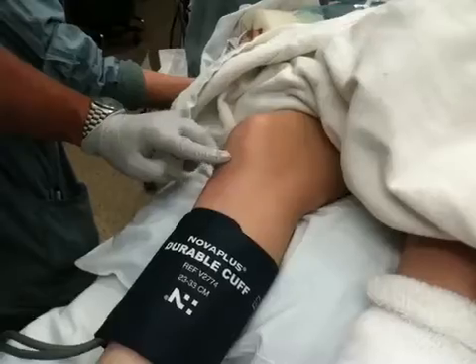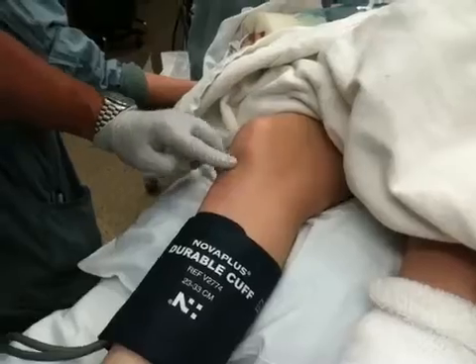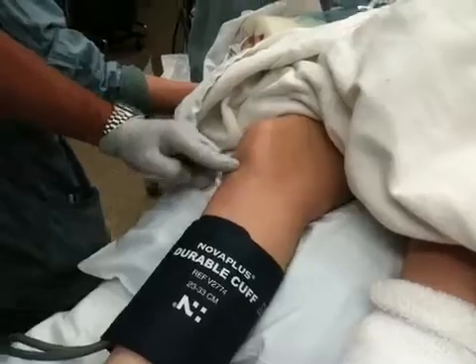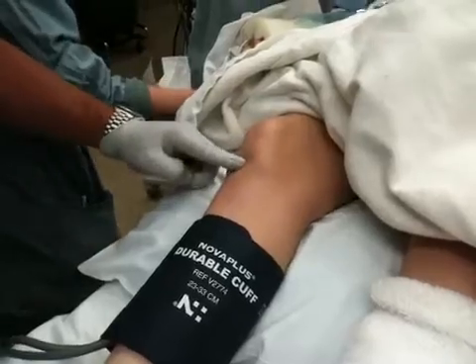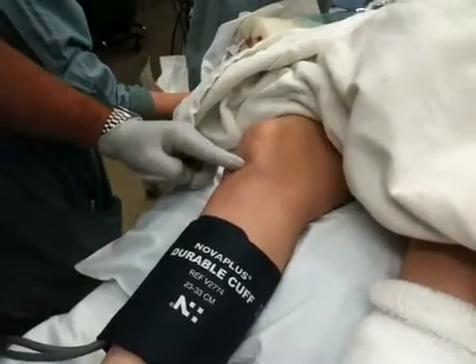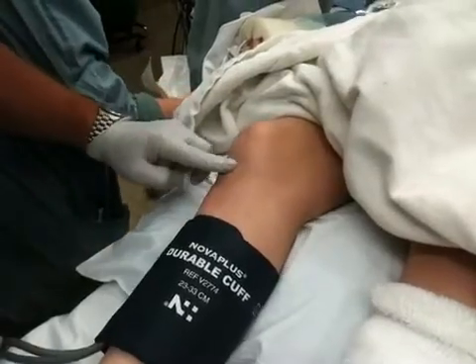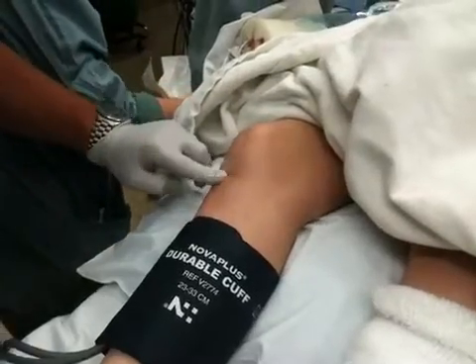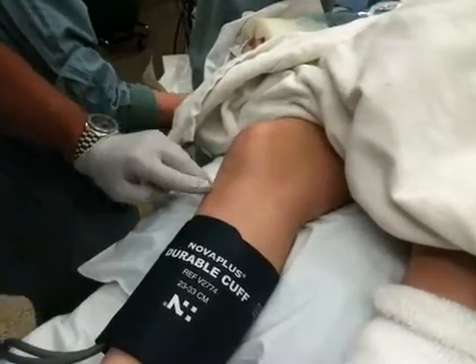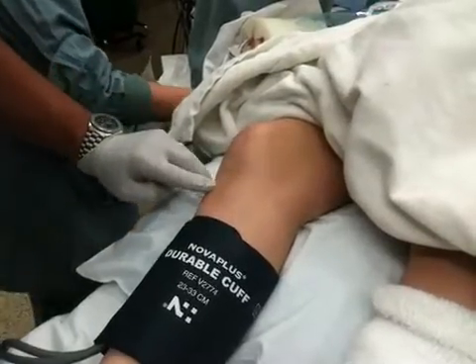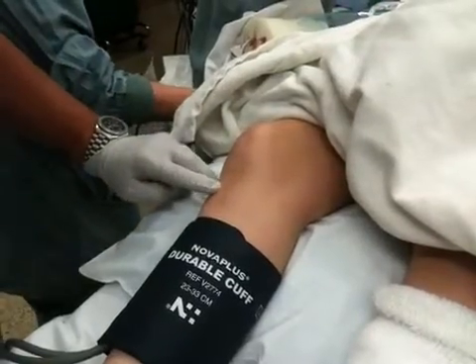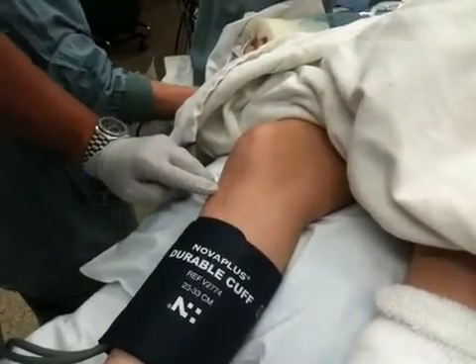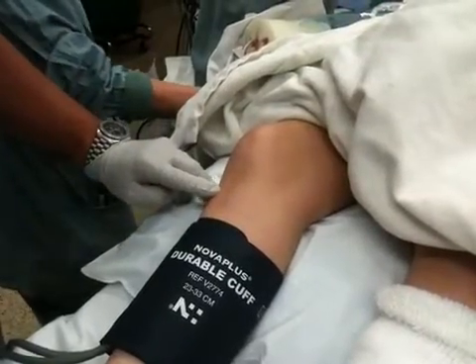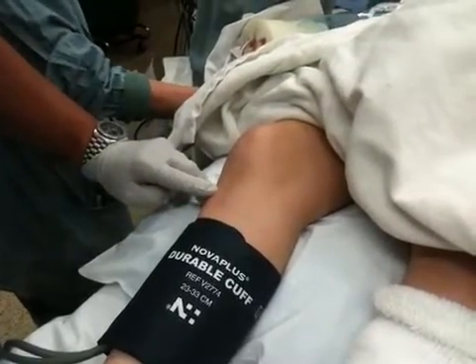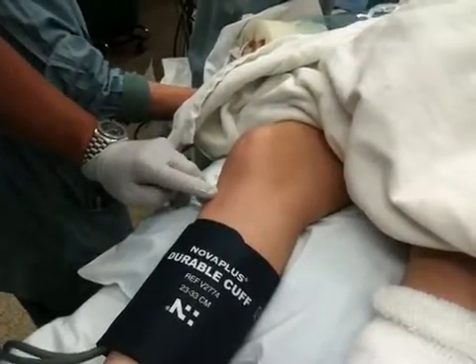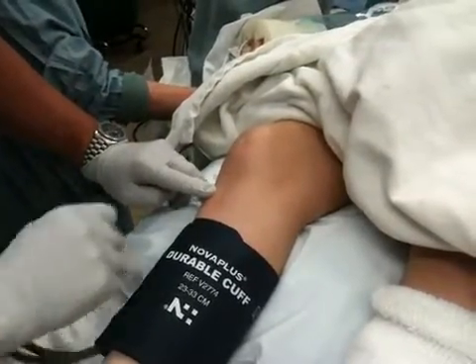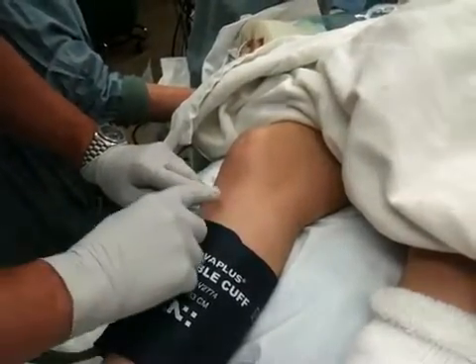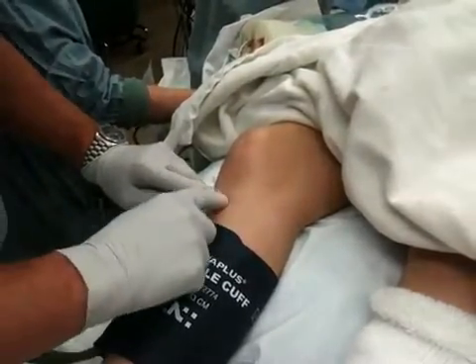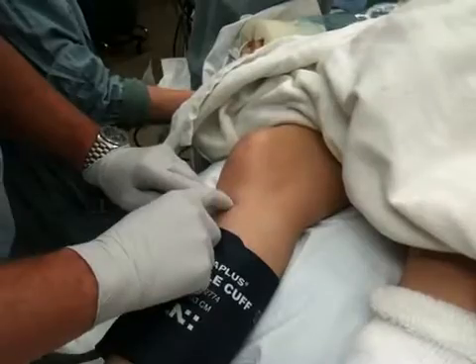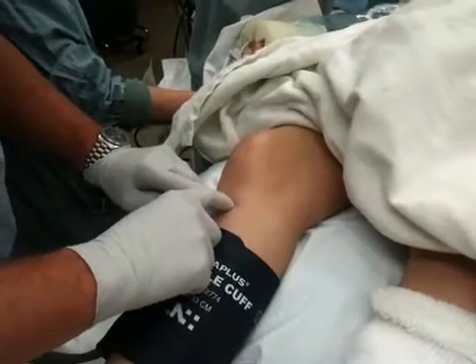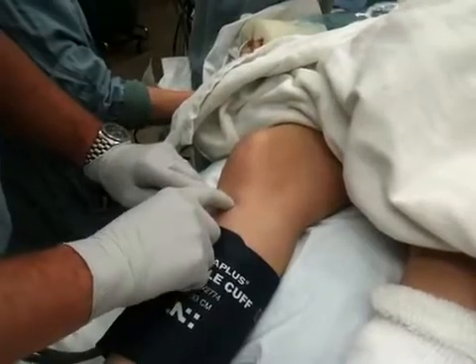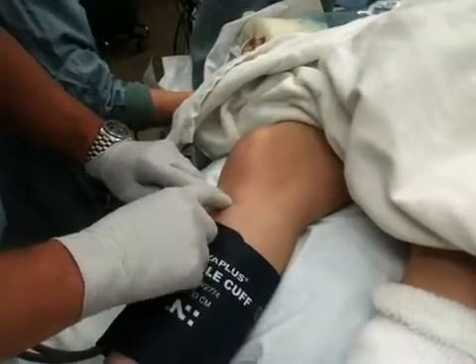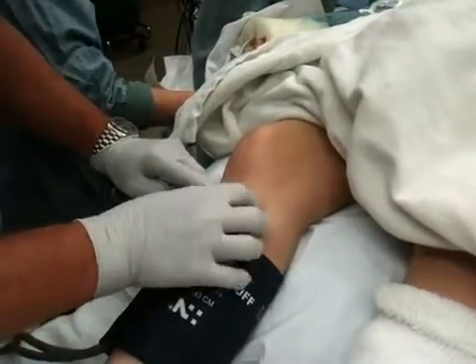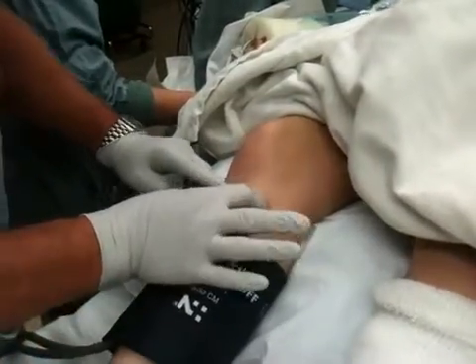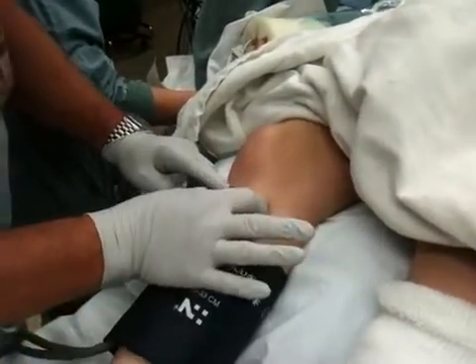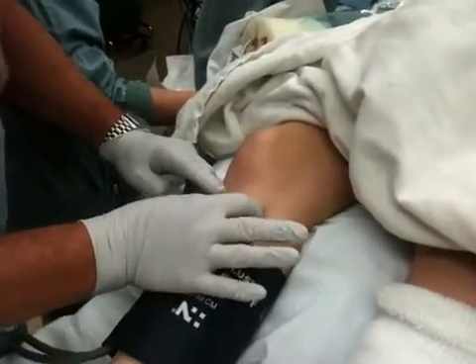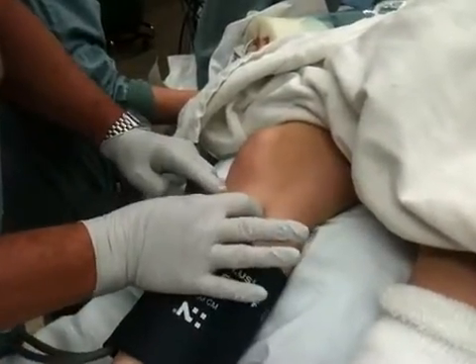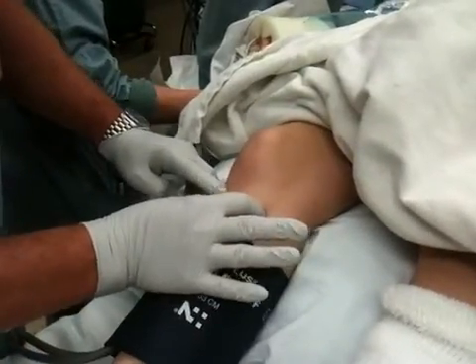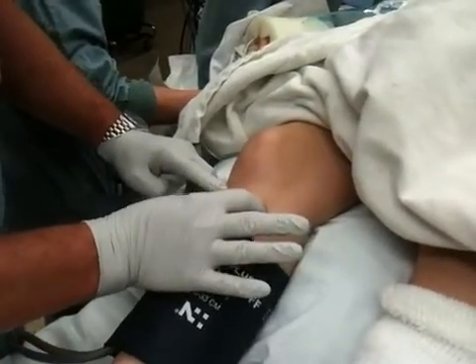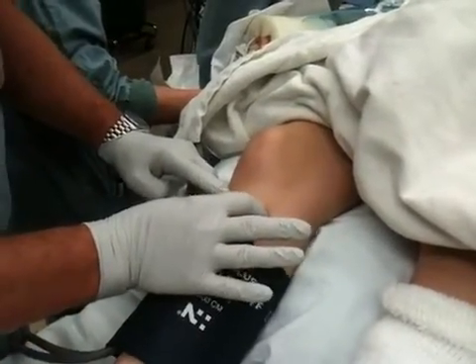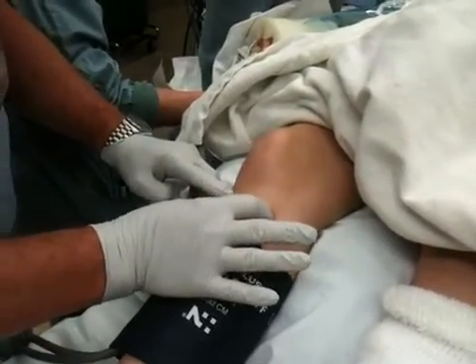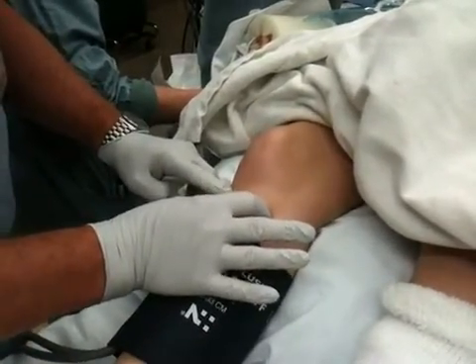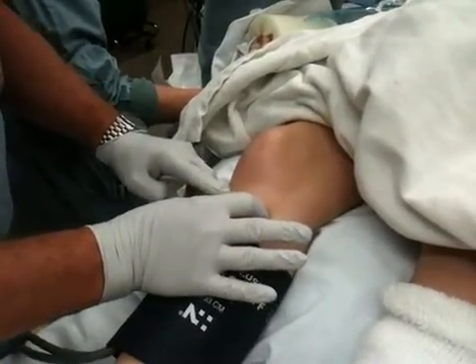This is the lower border of the patella, two centimeters below the tibial tubercle, two centimeters medial to that. We're in the middle of a big, flat, expansive bone.